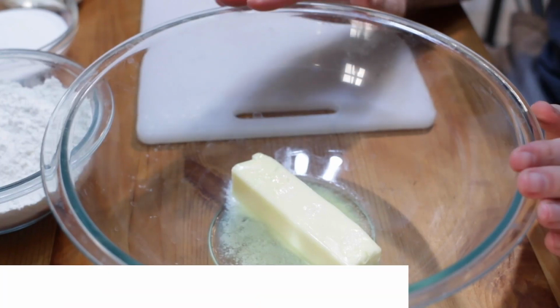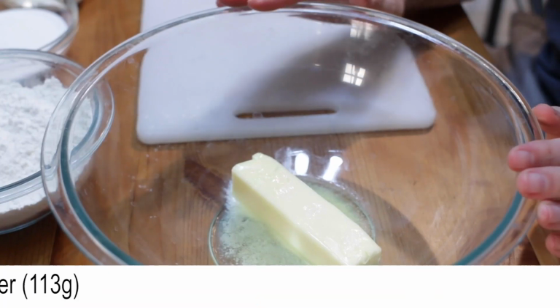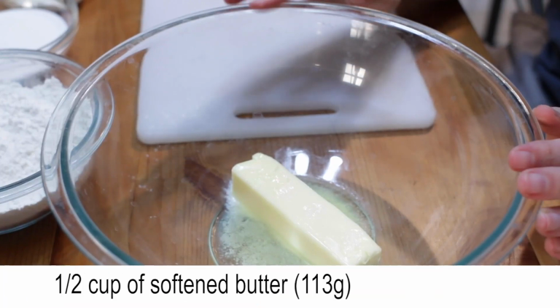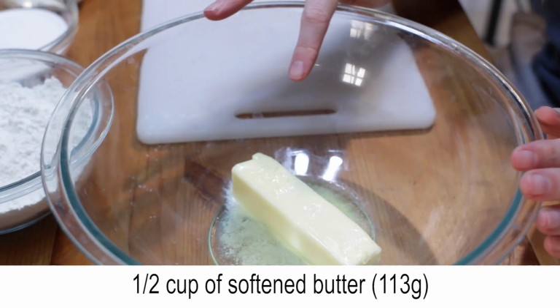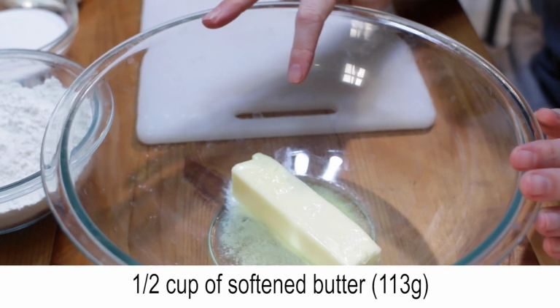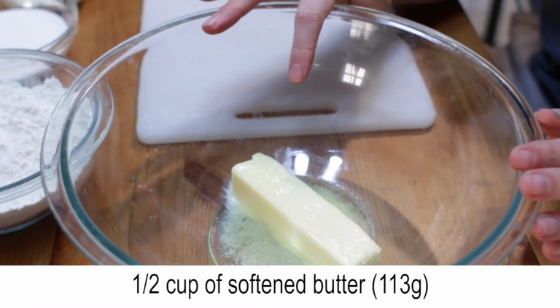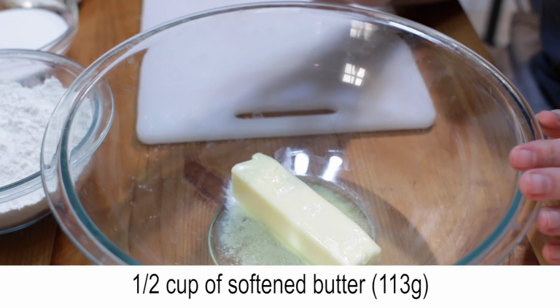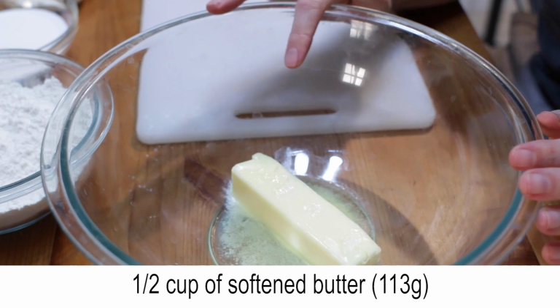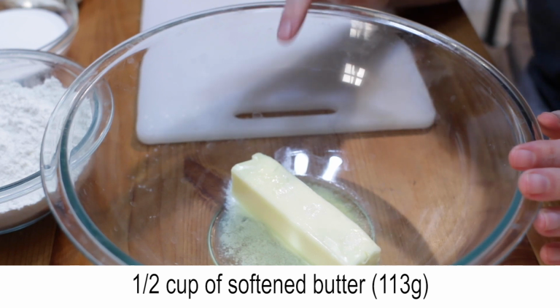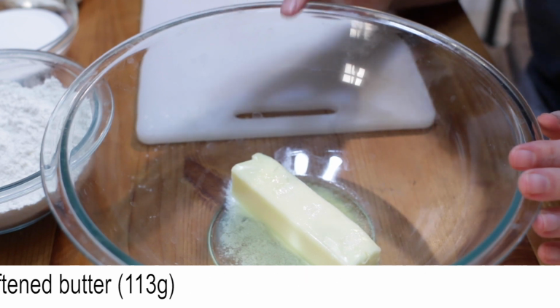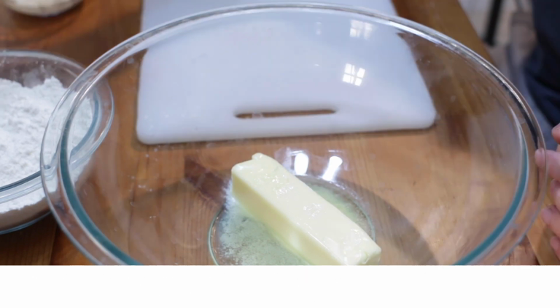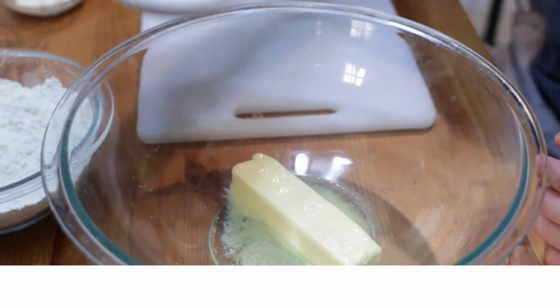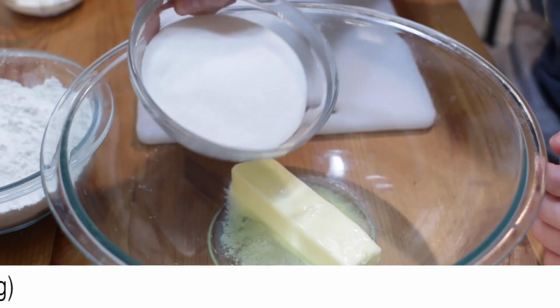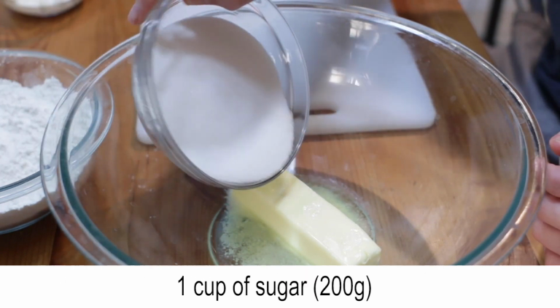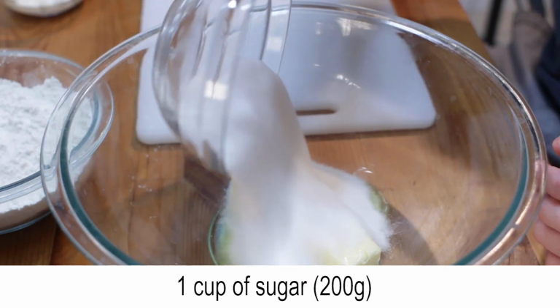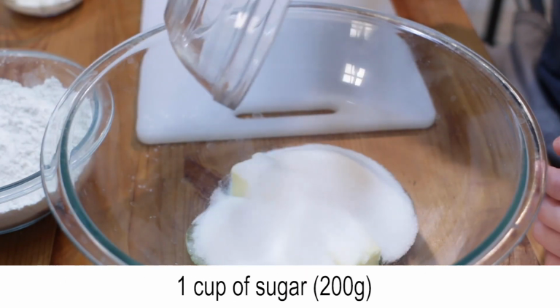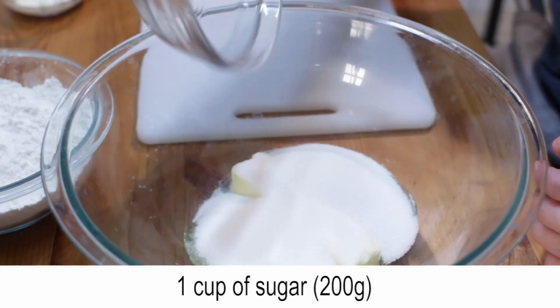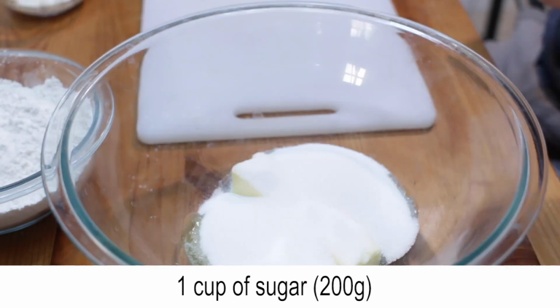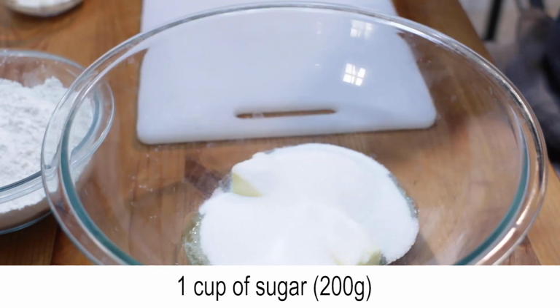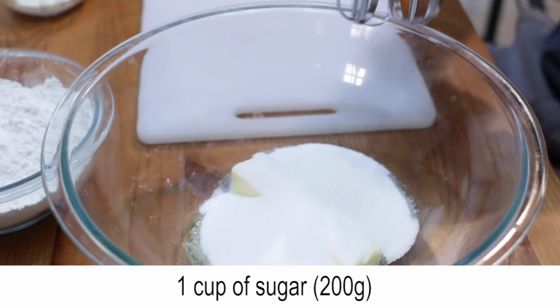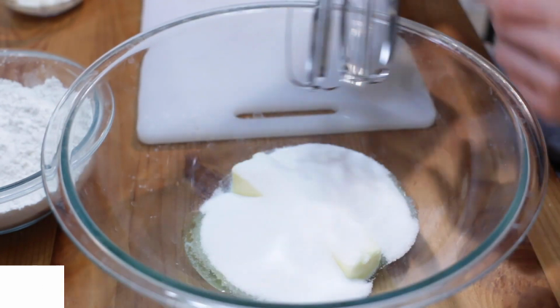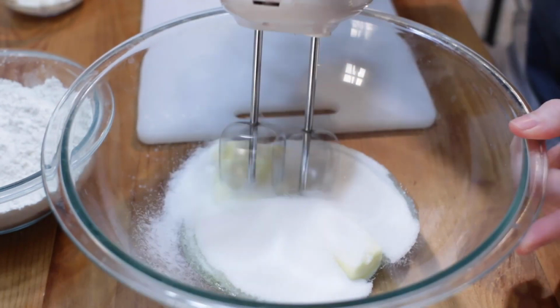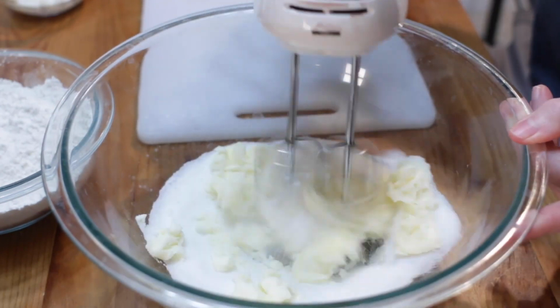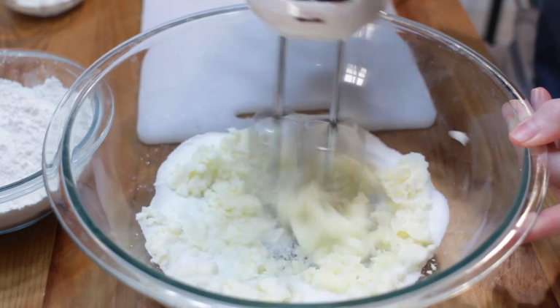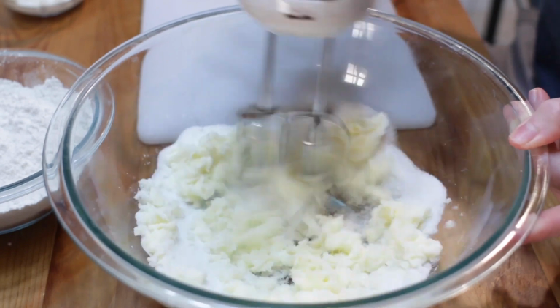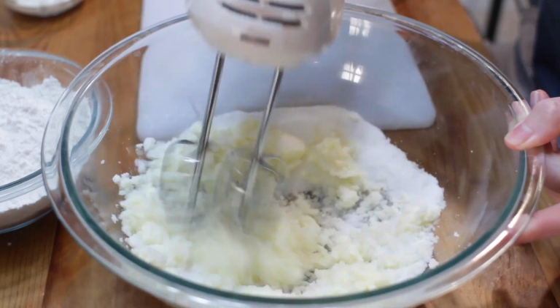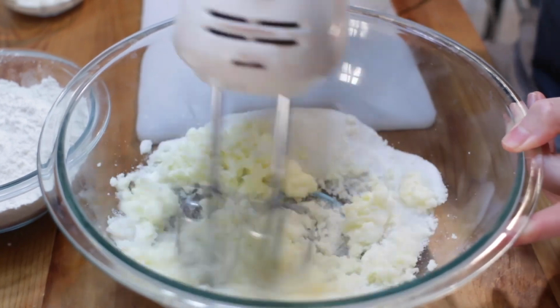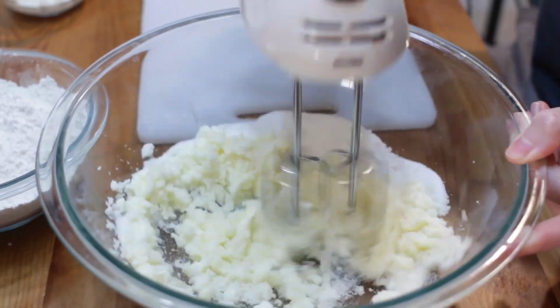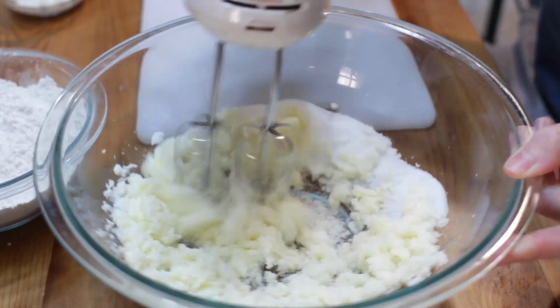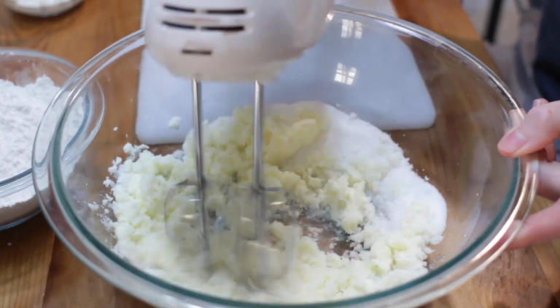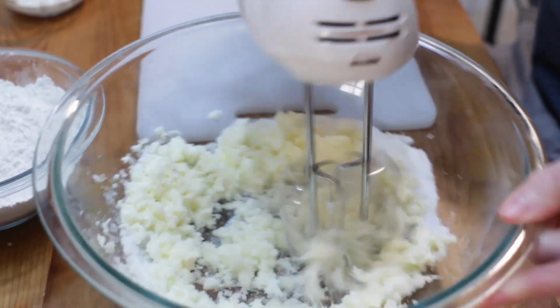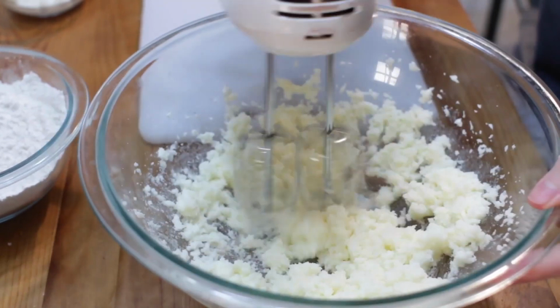Then add a half cup of softened butter and one cup of white granulated sugar to a large bowl and cream those together with a mixer, or you may use a whisk.